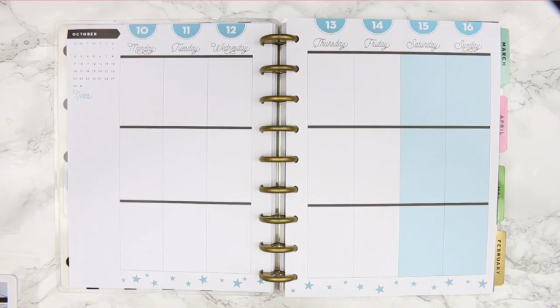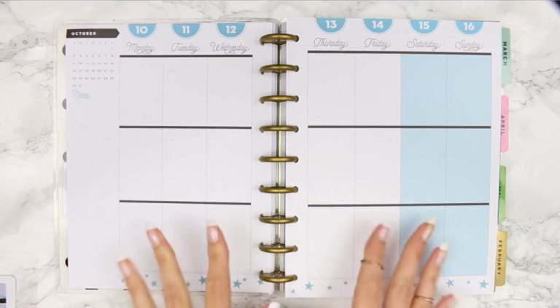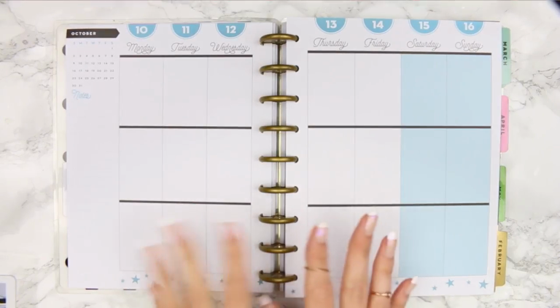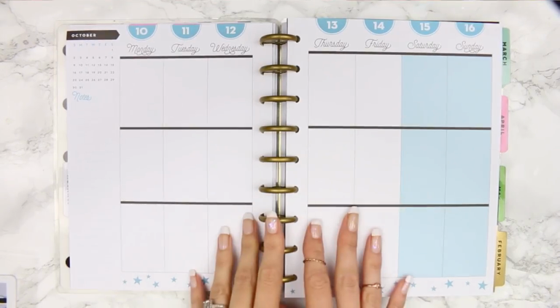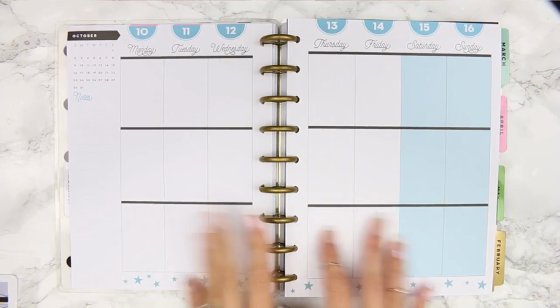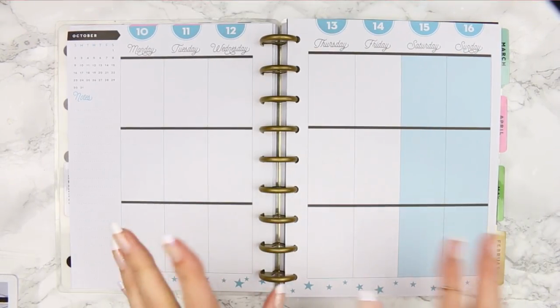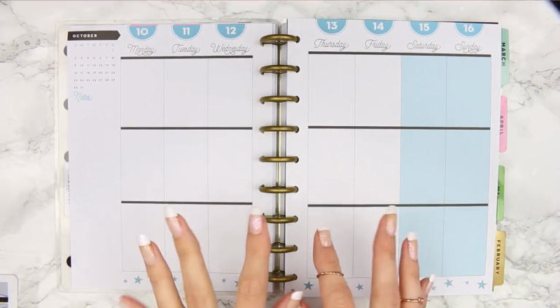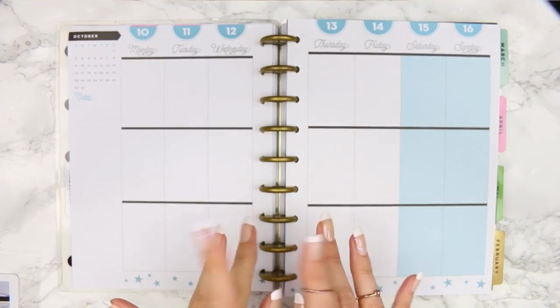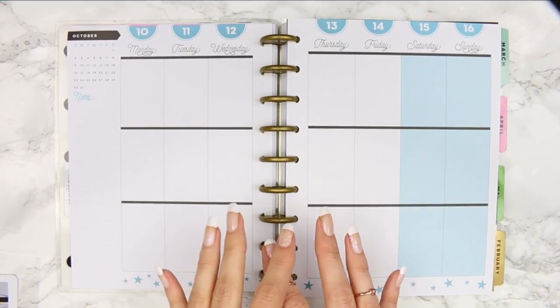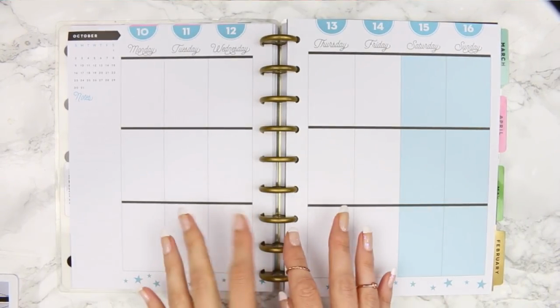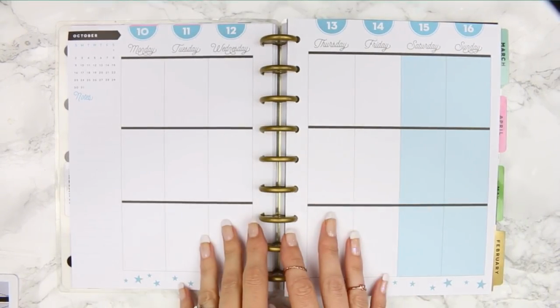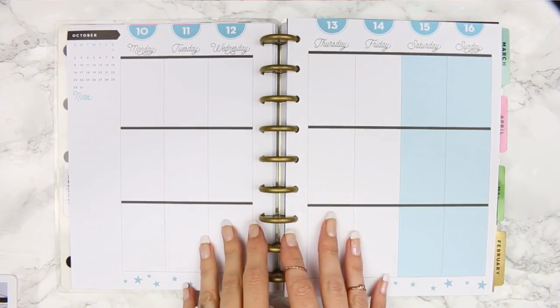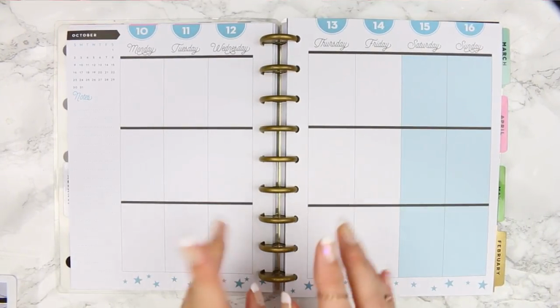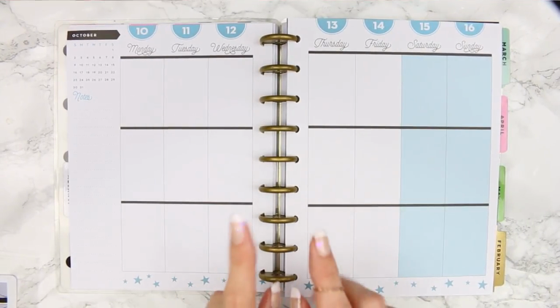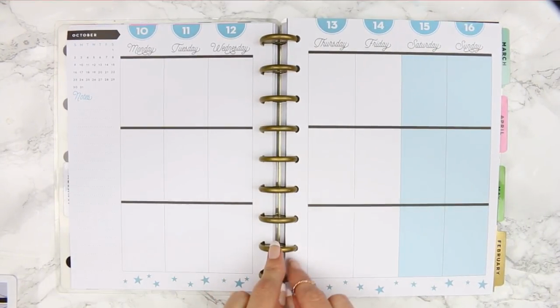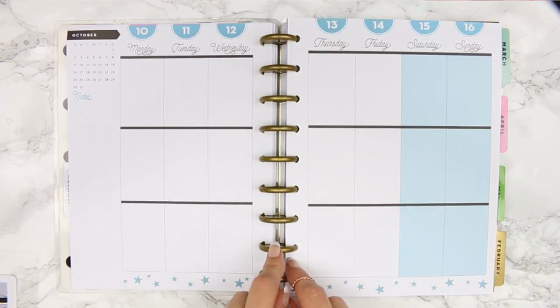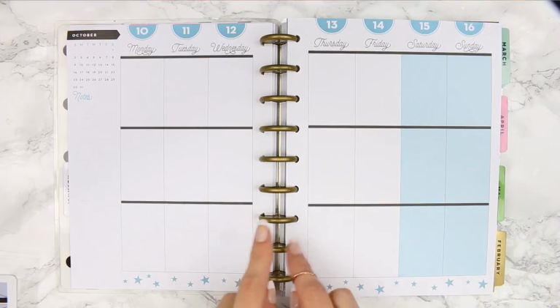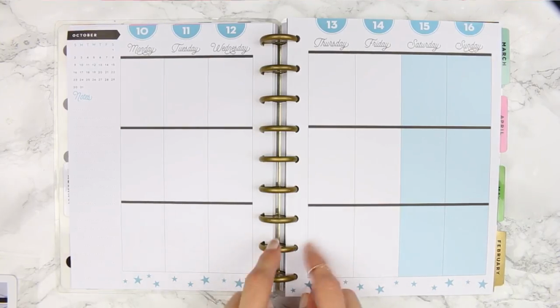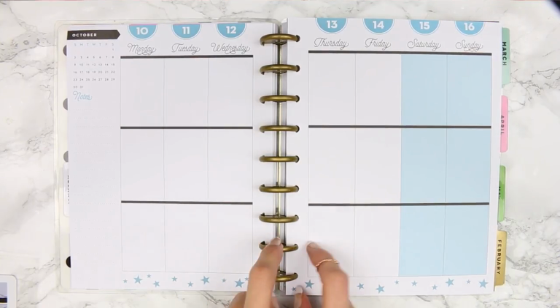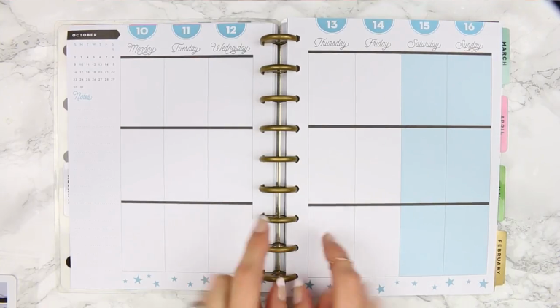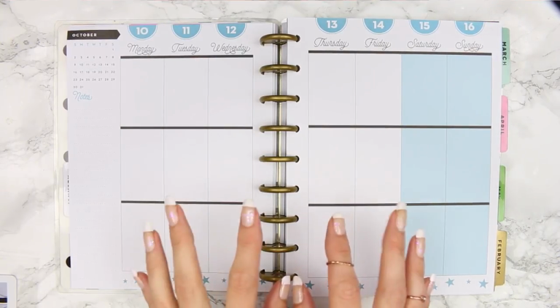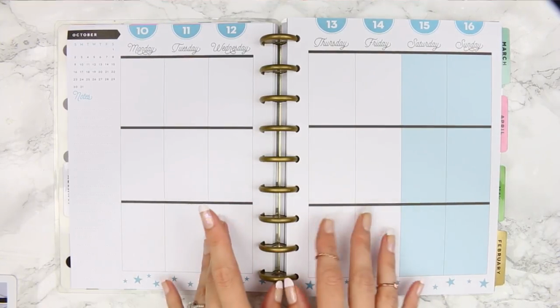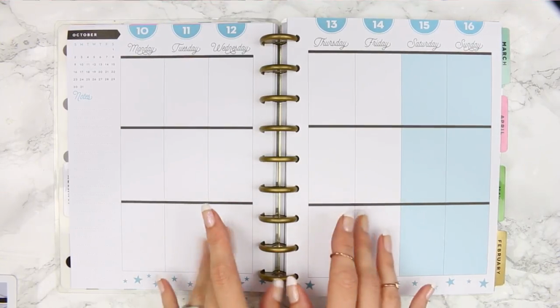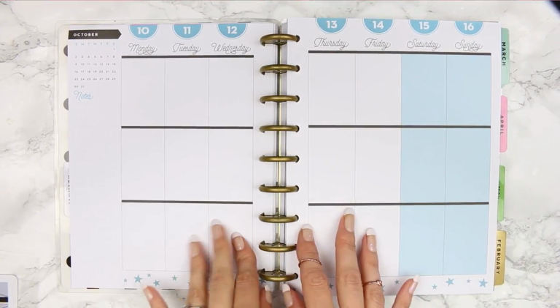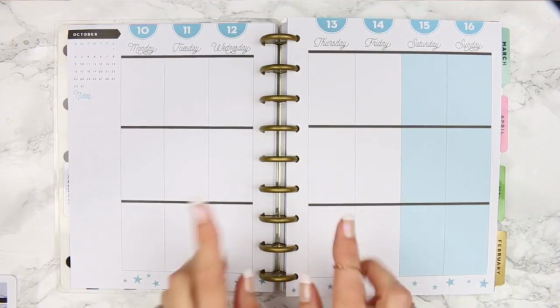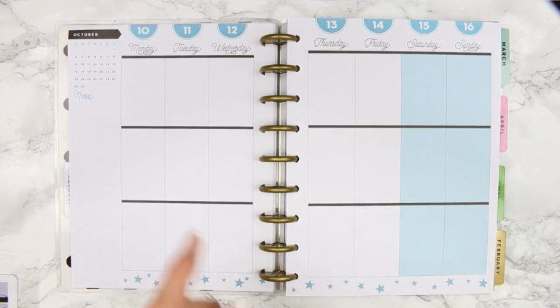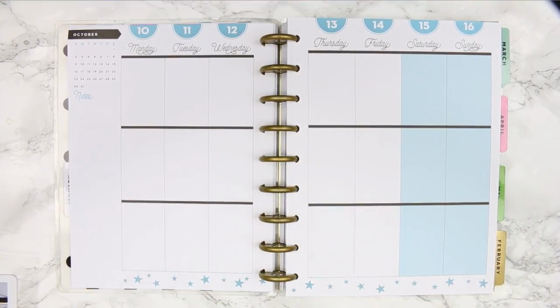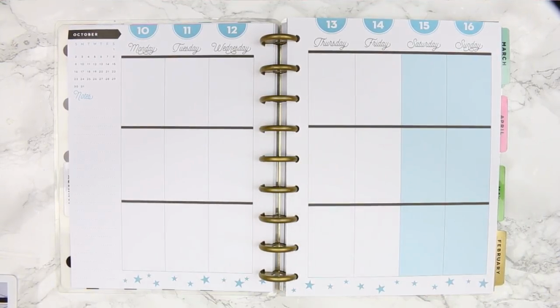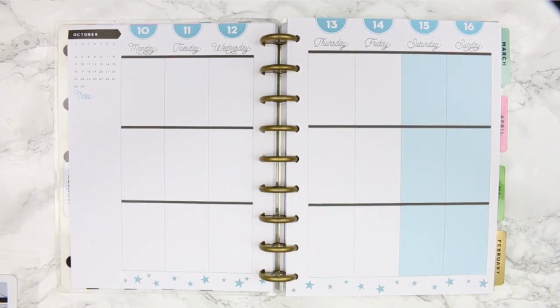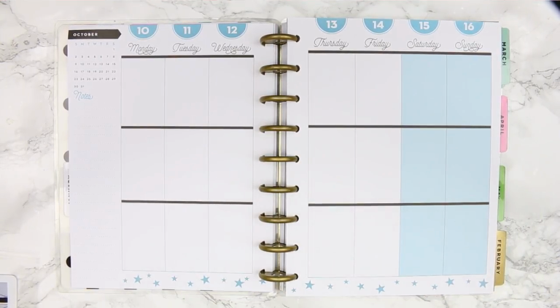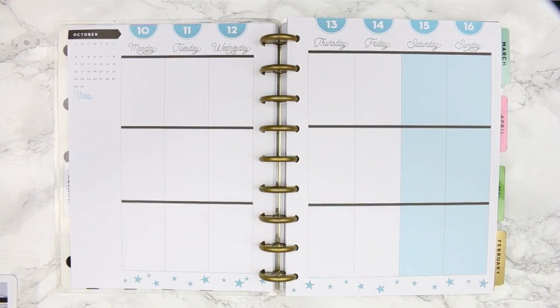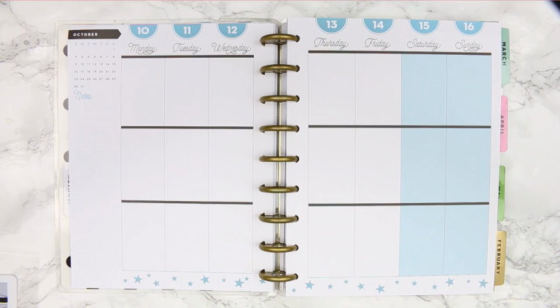Hi guys, welcome back! Today we're going to be doing another mock spread. I've got a brand new kit that's coming out today, but before we get on with the mock spread I wanted to let you guys know about a giveaway that I'm having.